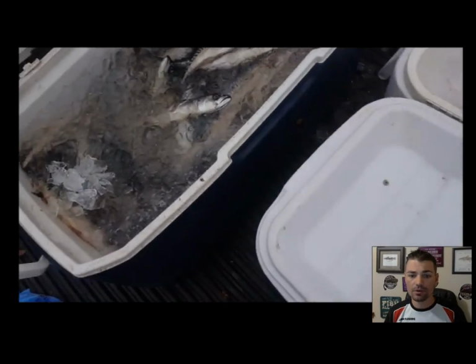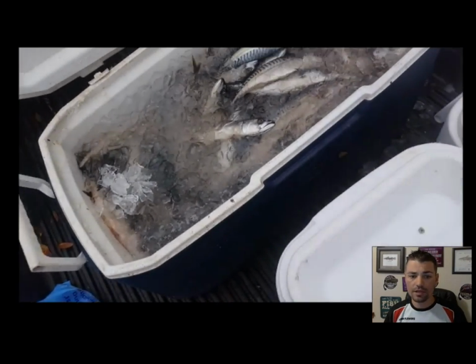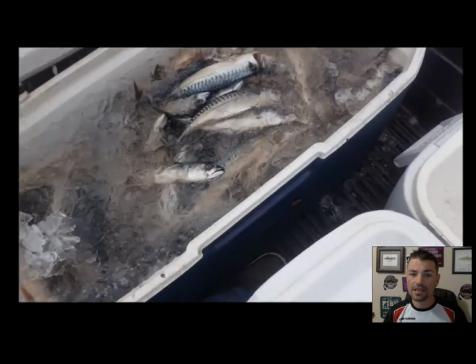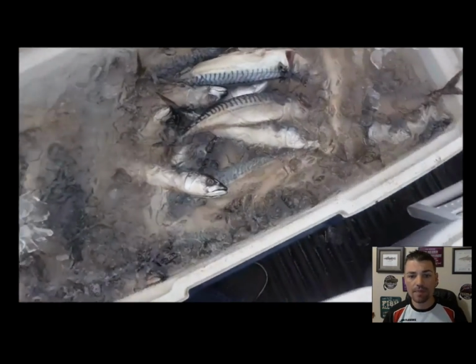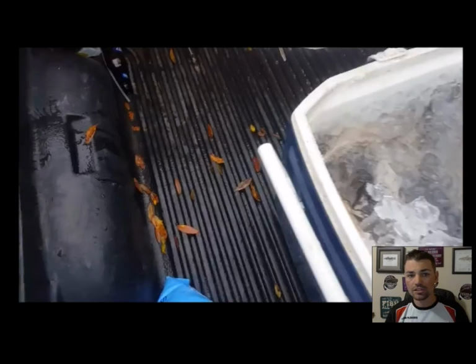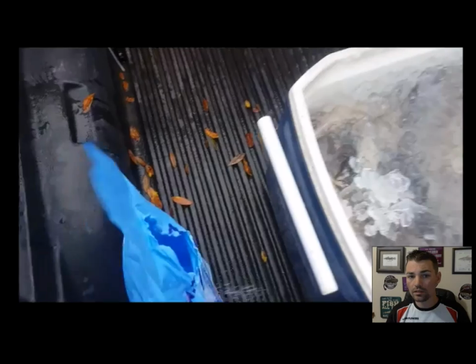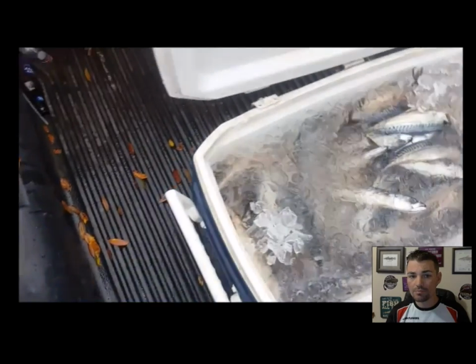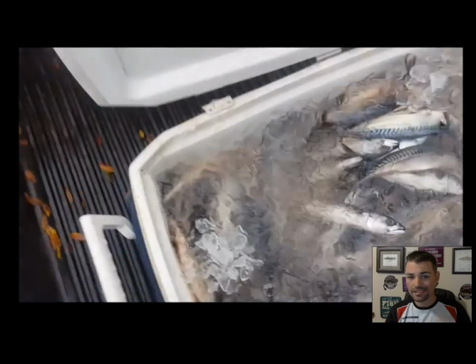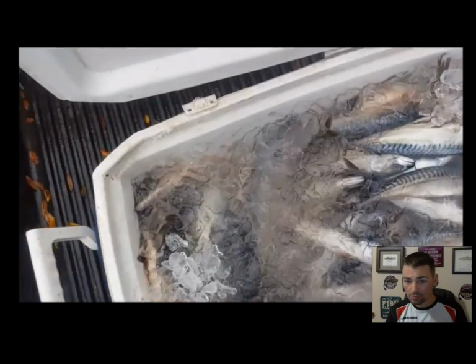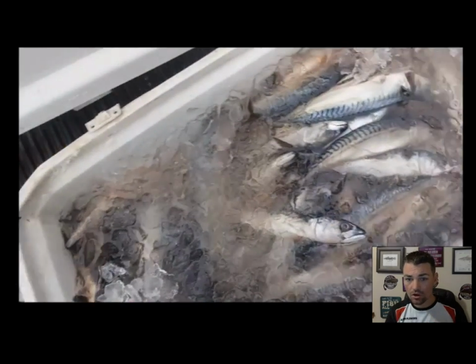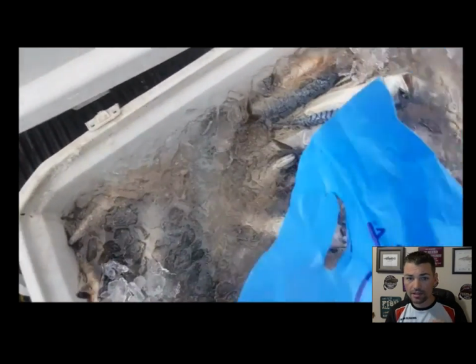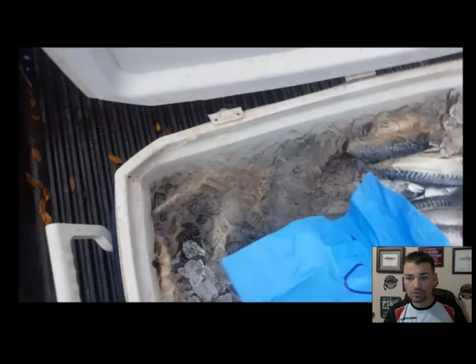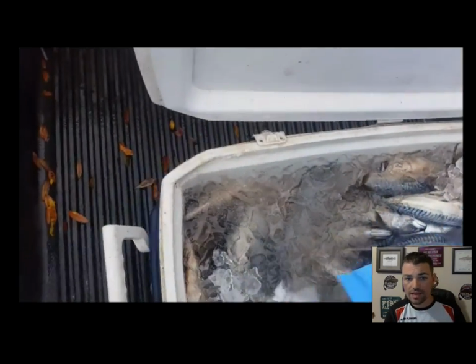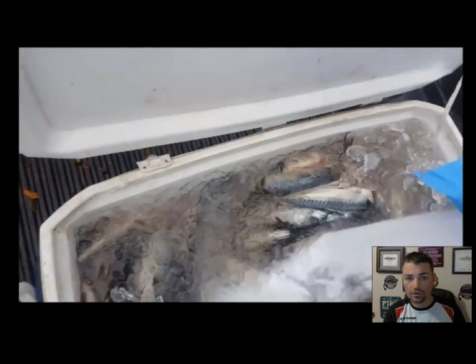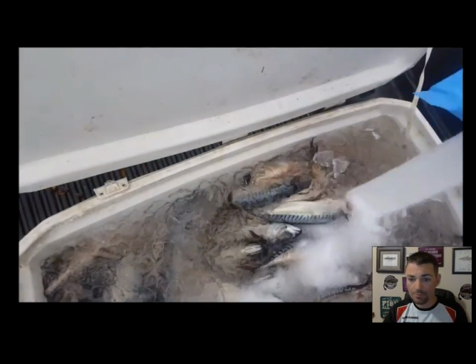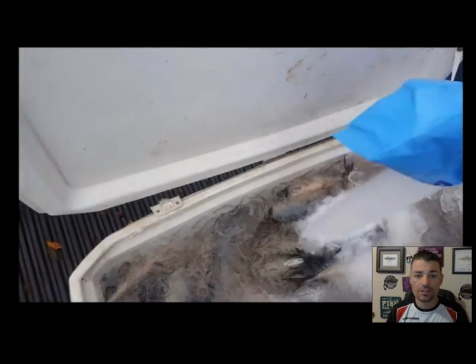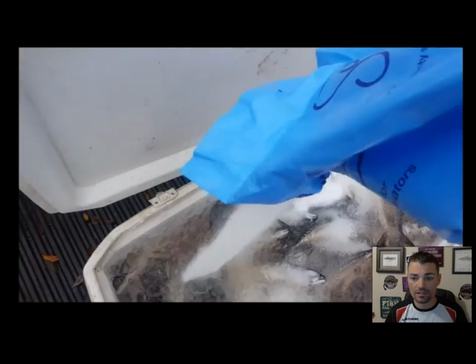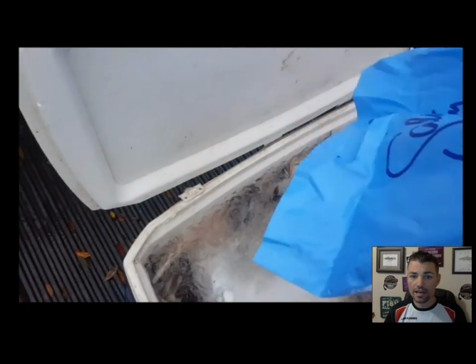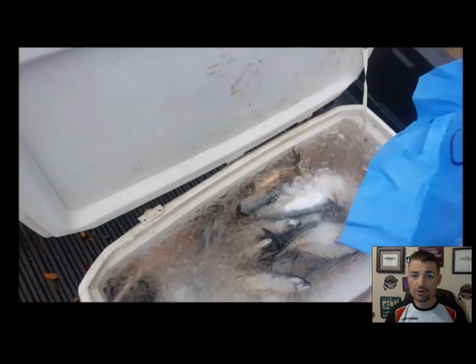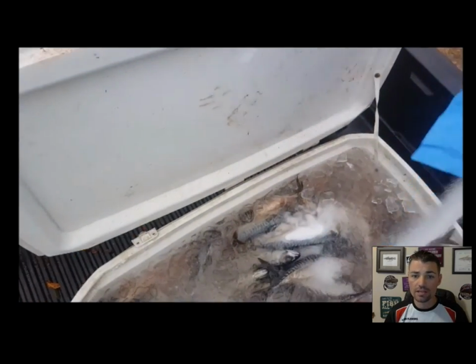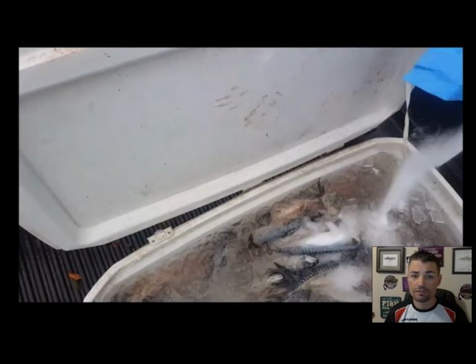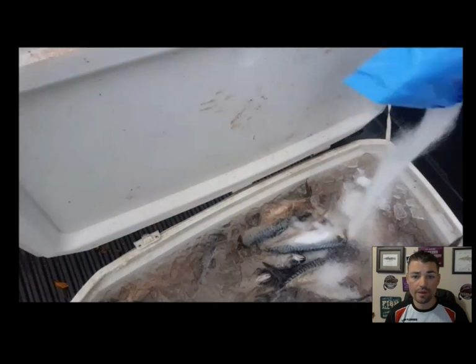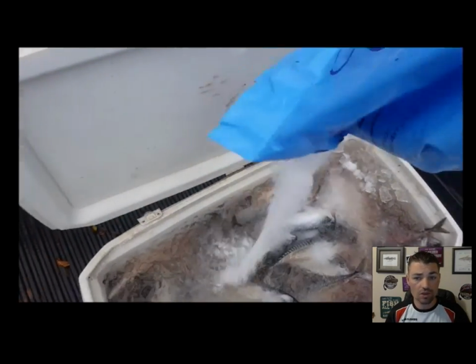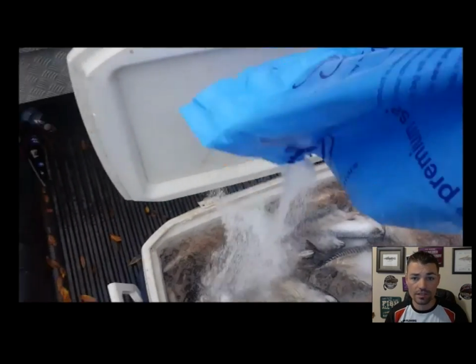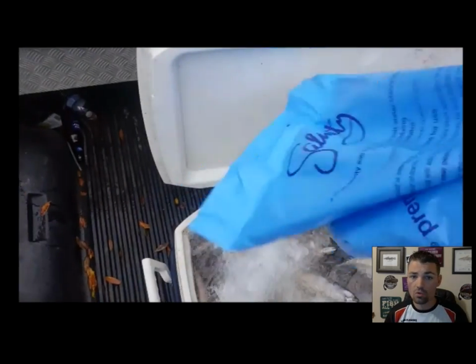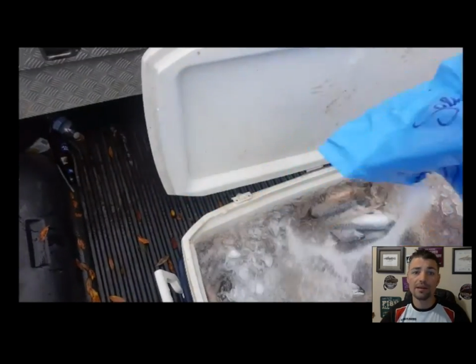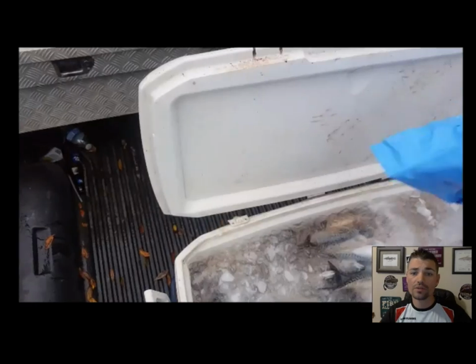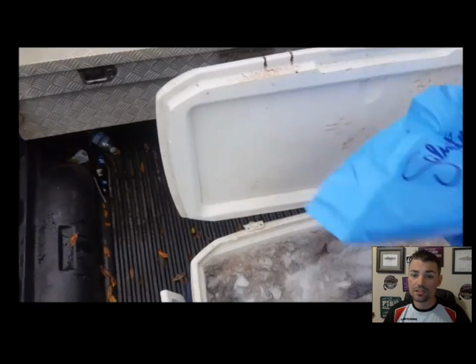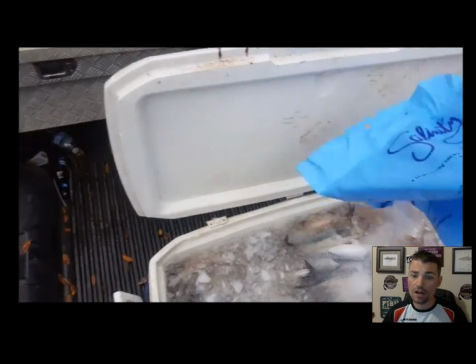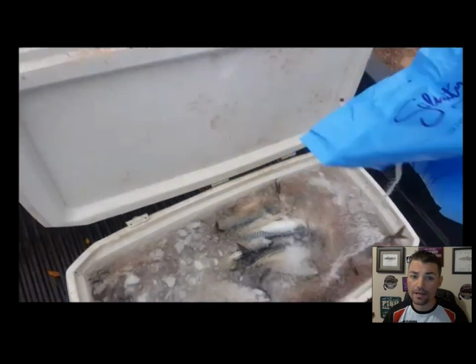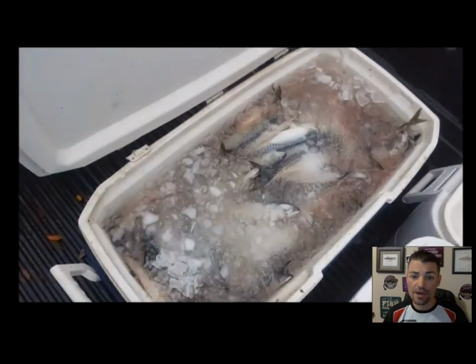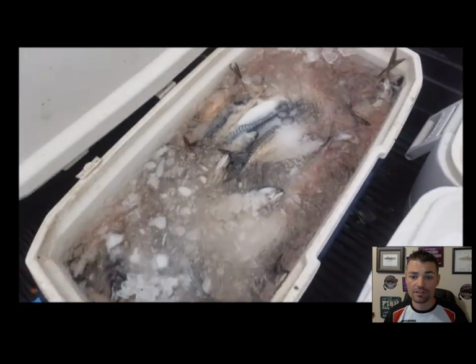Next thing we want to do is take the remaining salt left in the bag, save a little bit, and then just put it on the surface. We're using 40 pounds of salt for this — we spared no expenses and we are not afraid to go heavy on the salt.